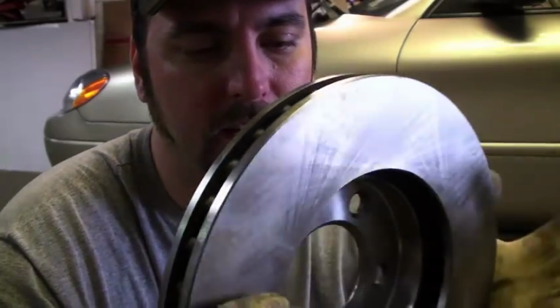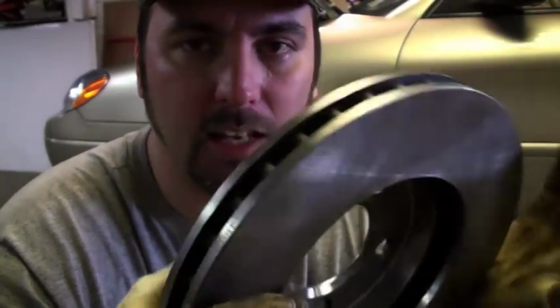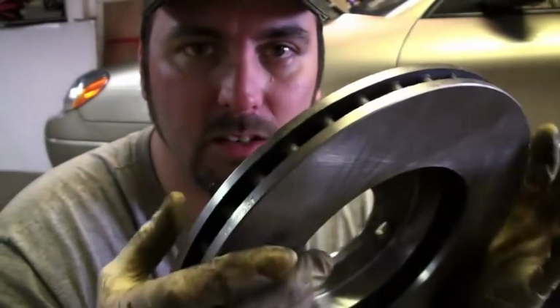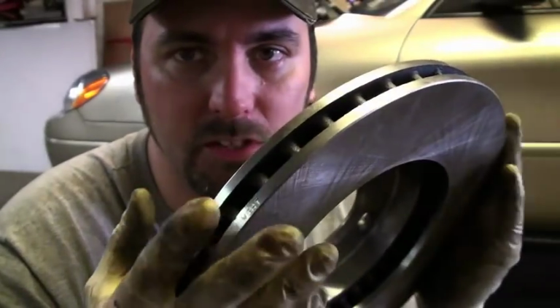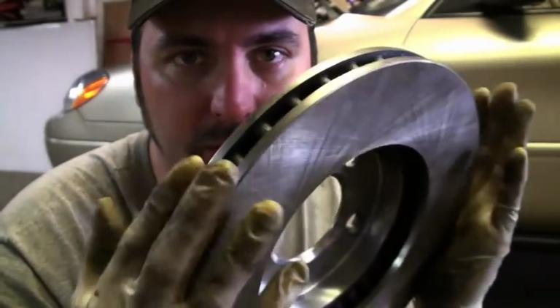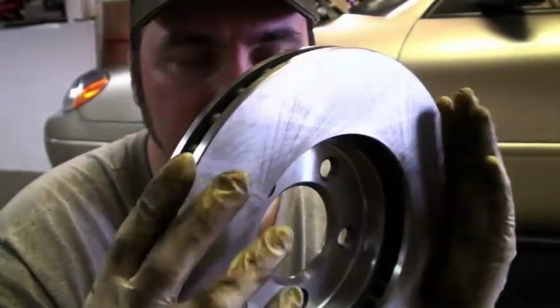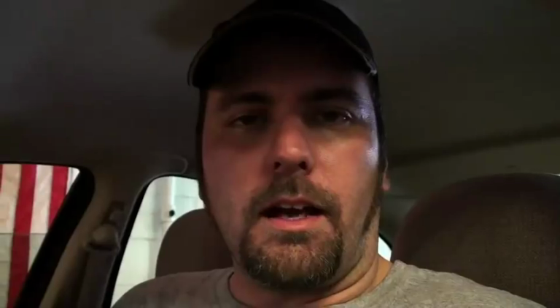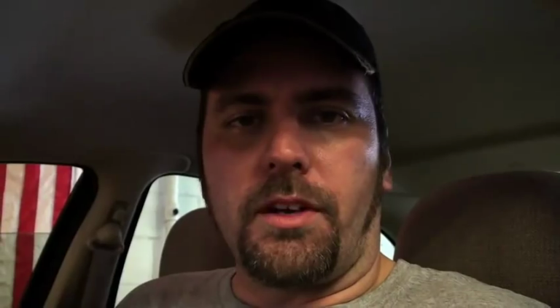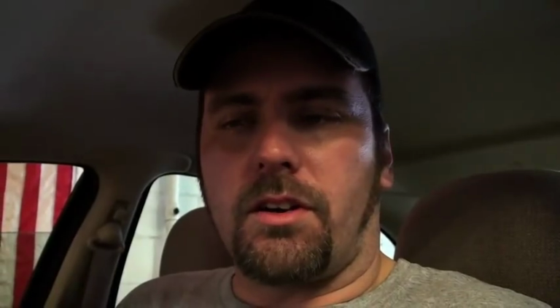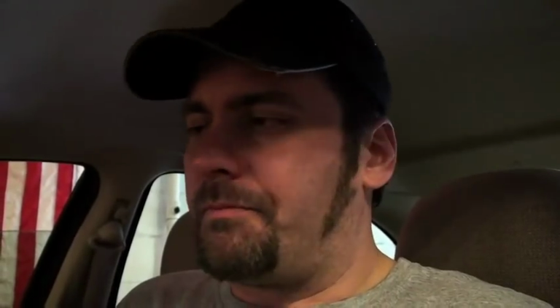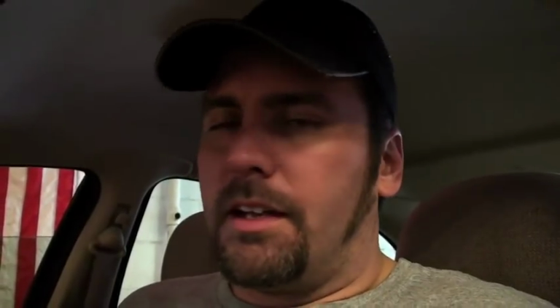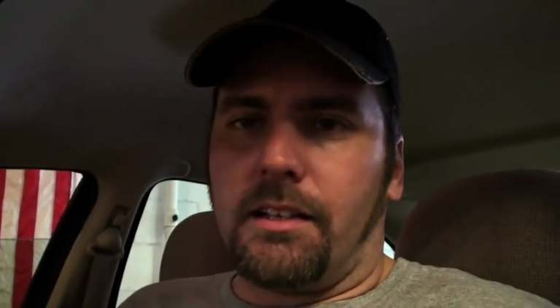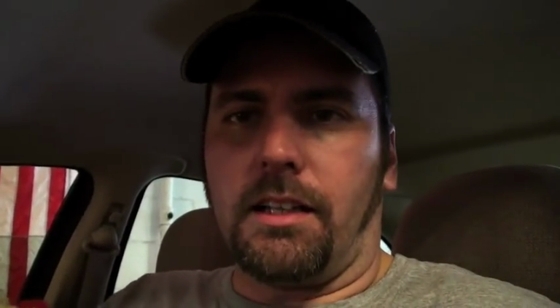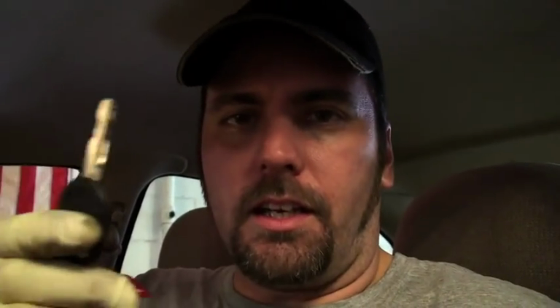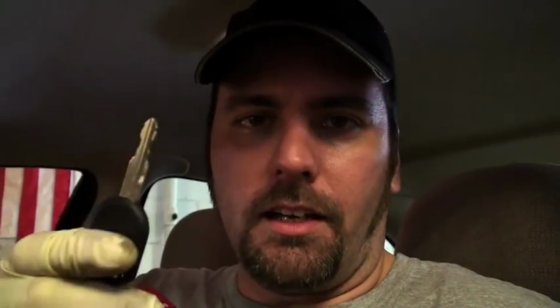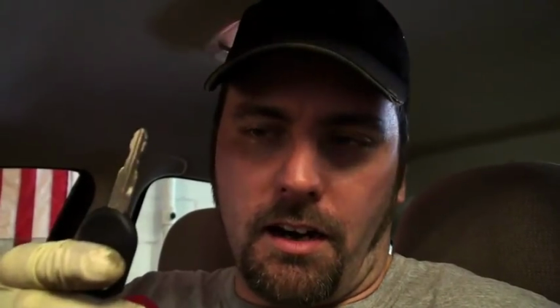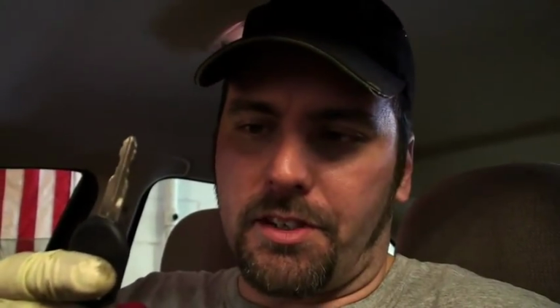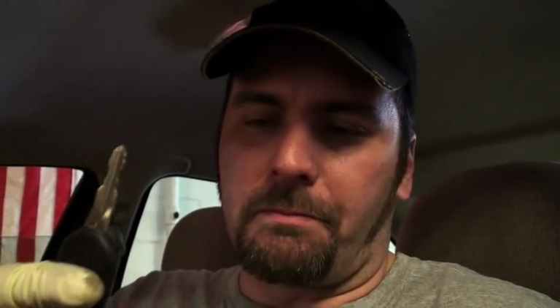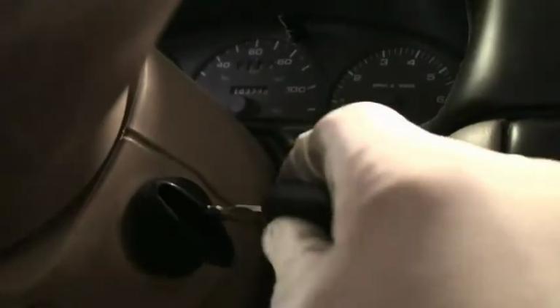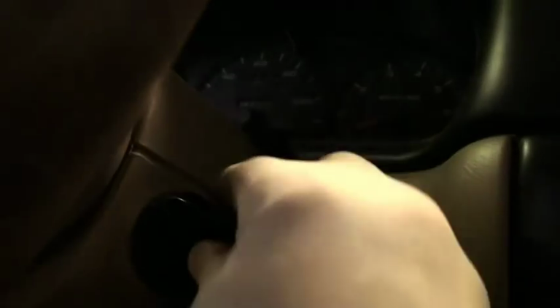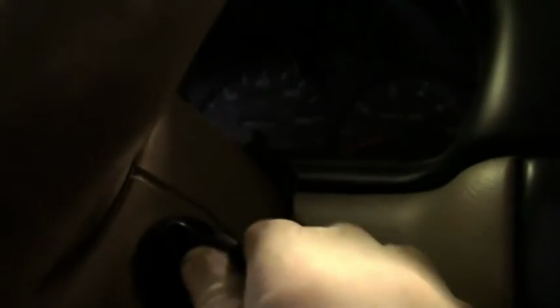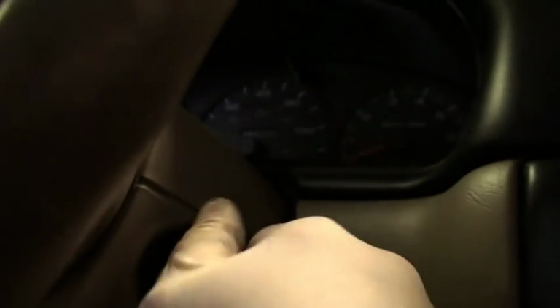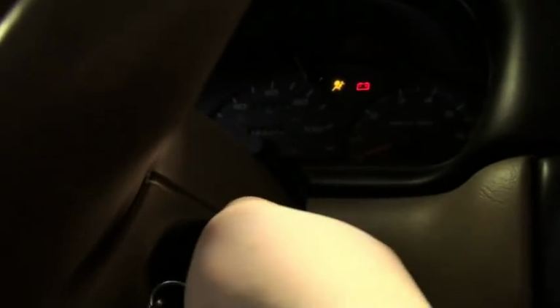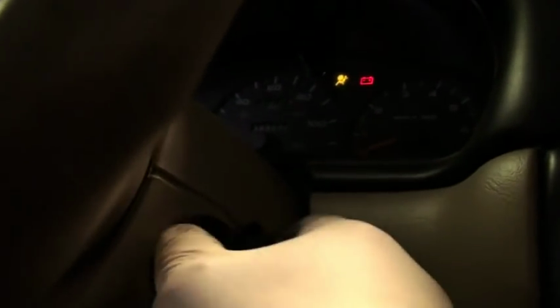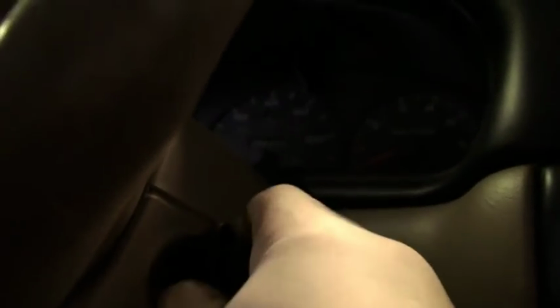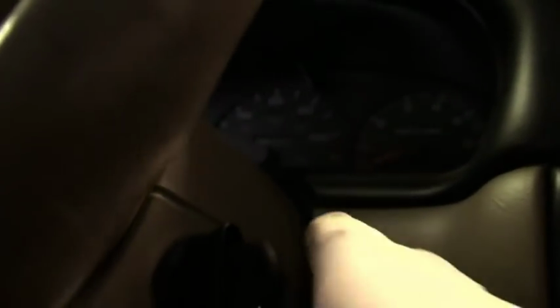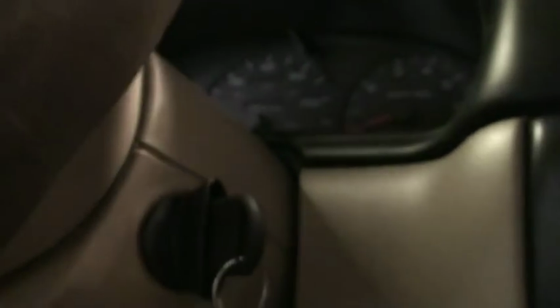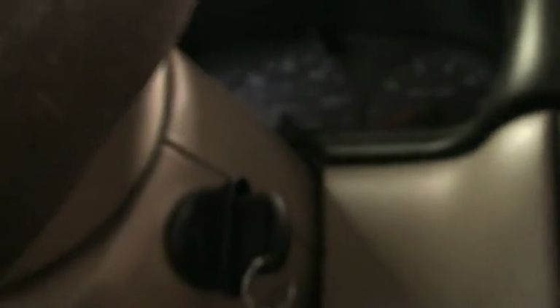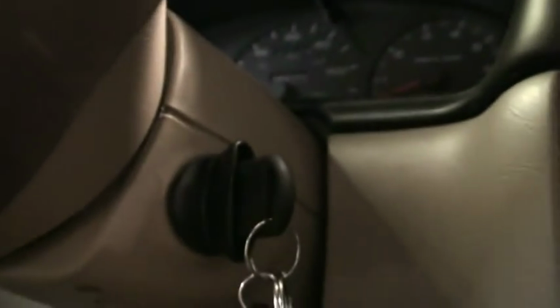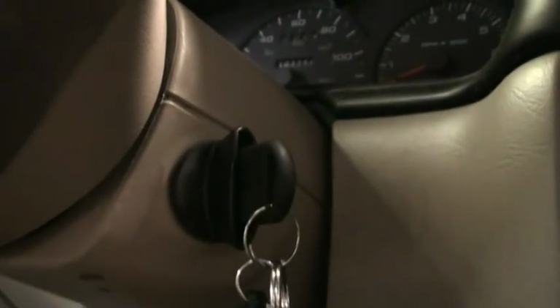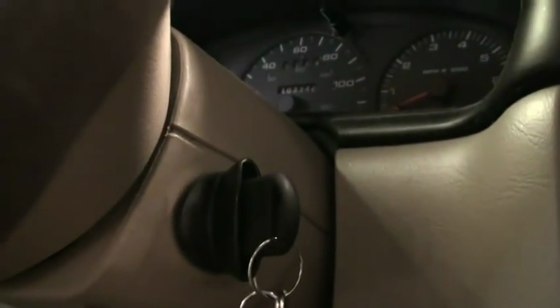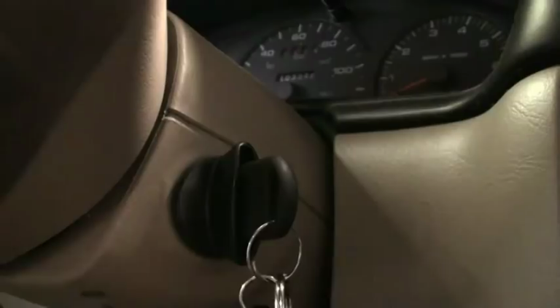In this case, we're just going to replace them. Before you get started, leave the key in the on position, but don't leave the car on — so actually it would be the accessory position.